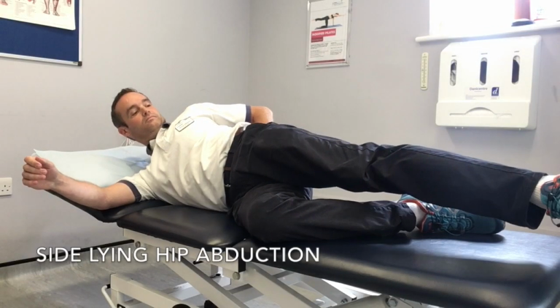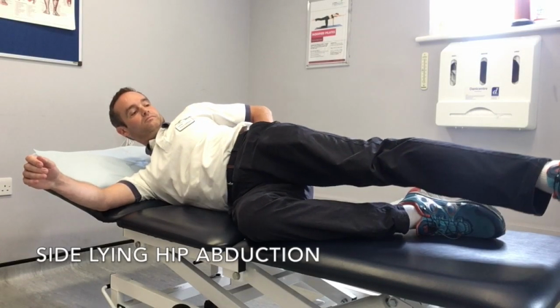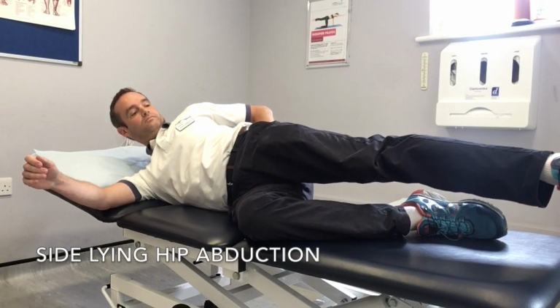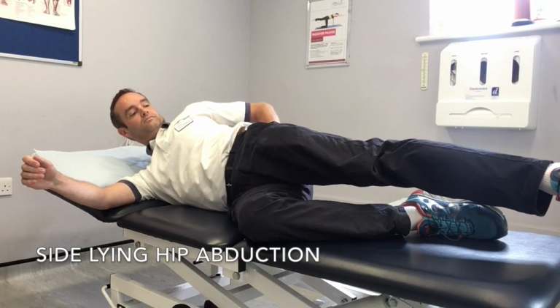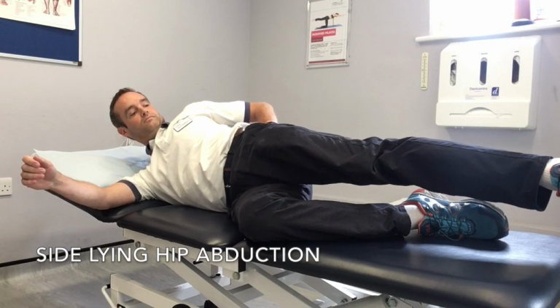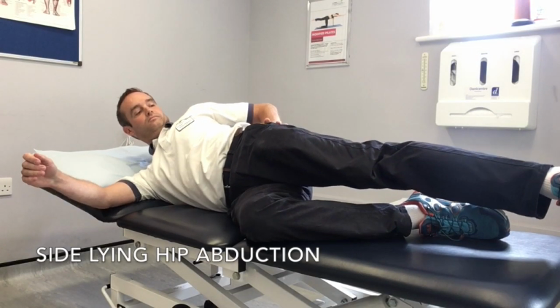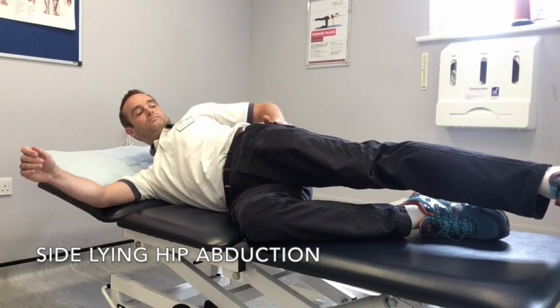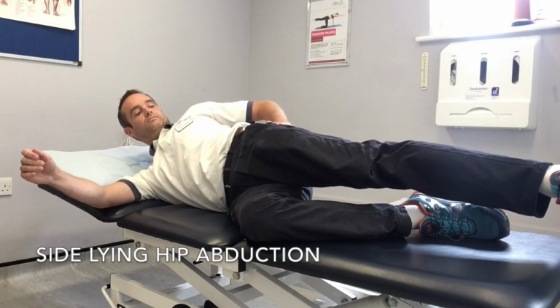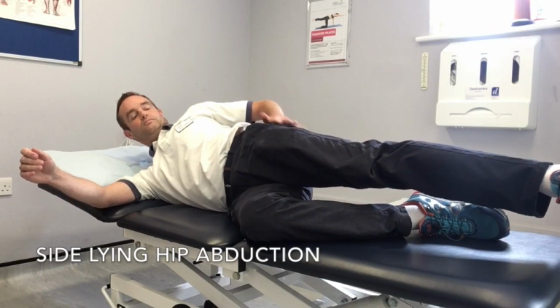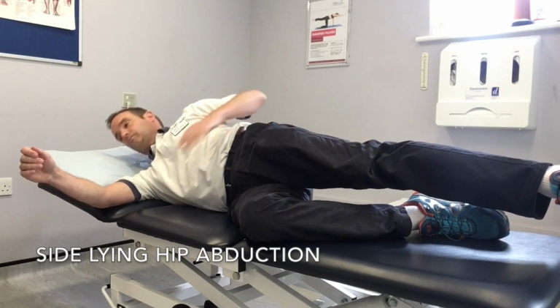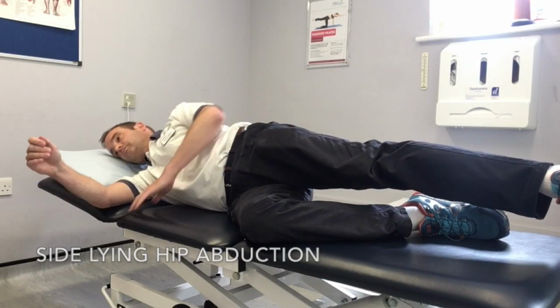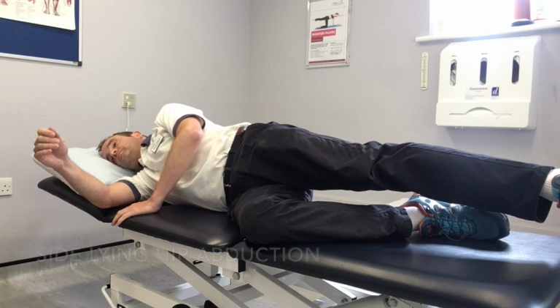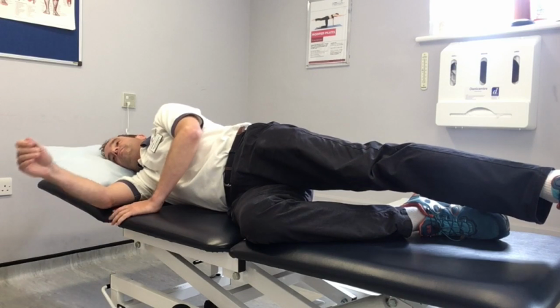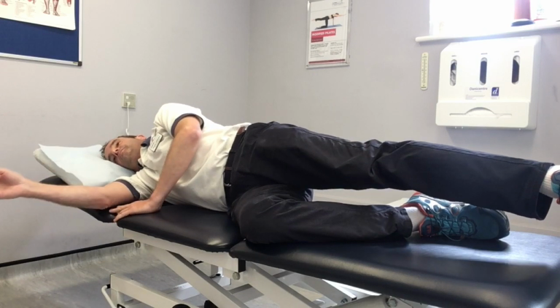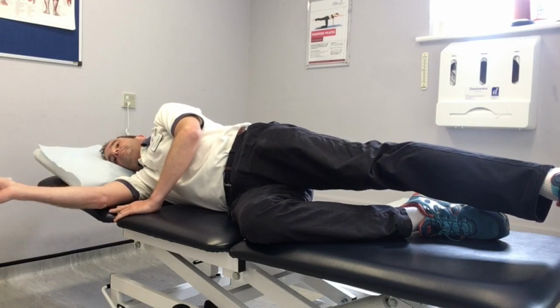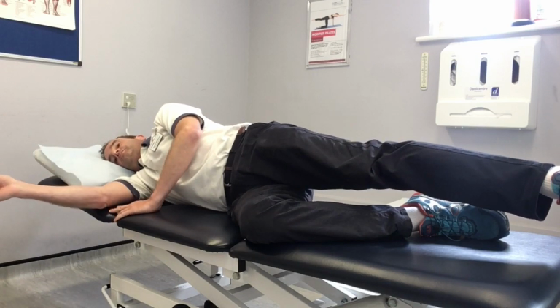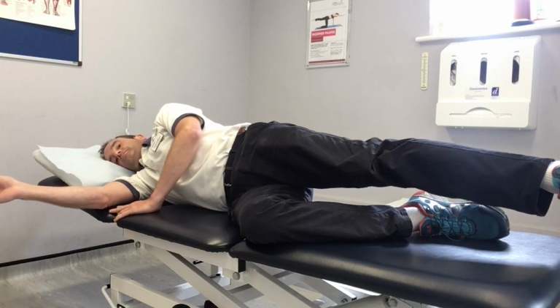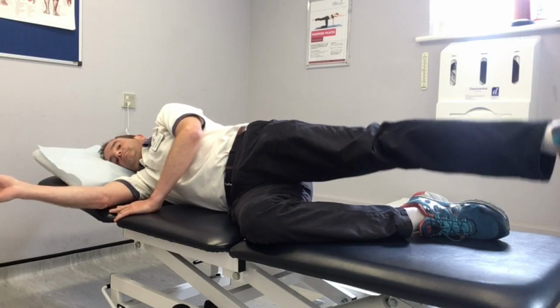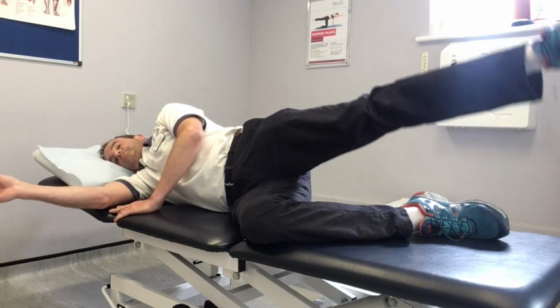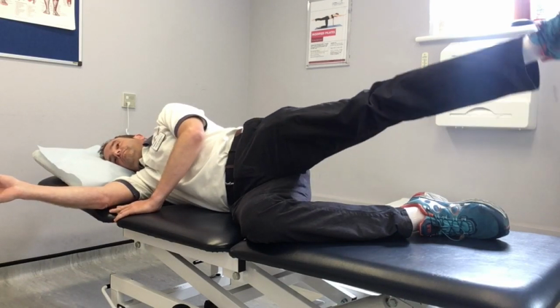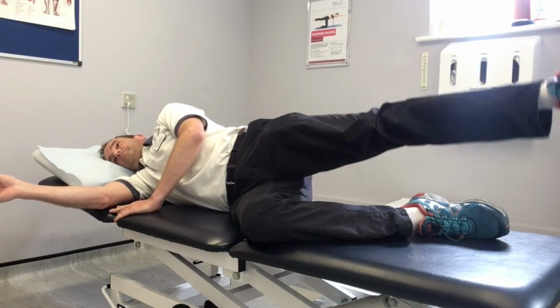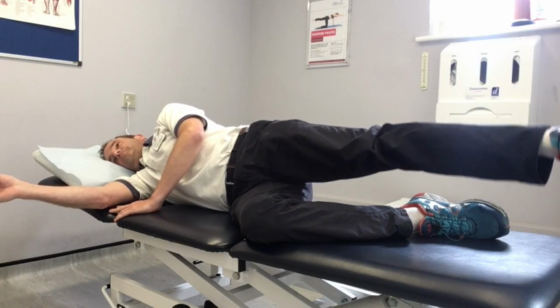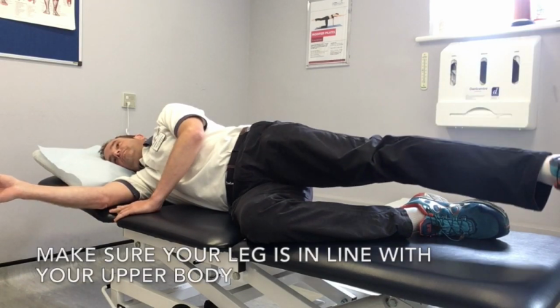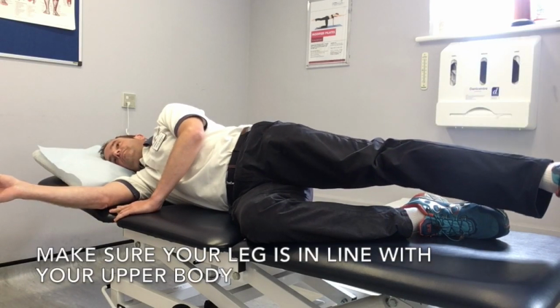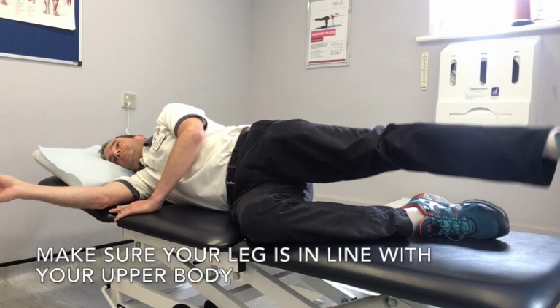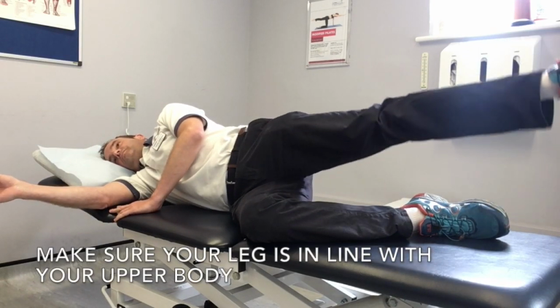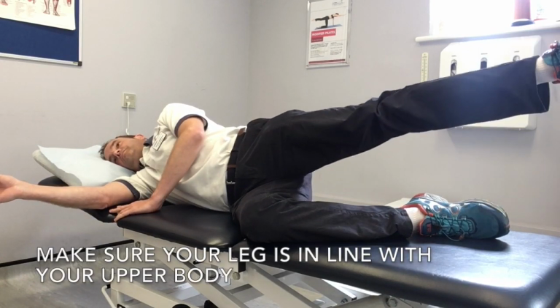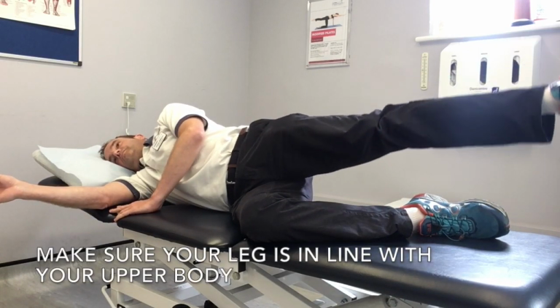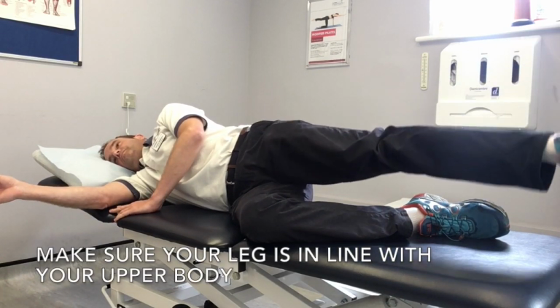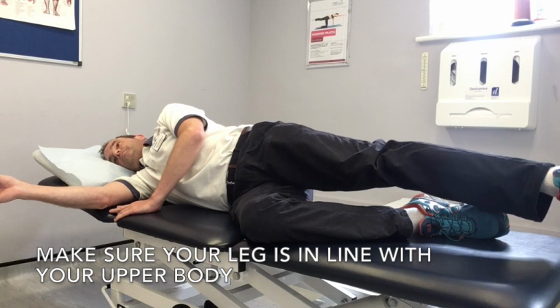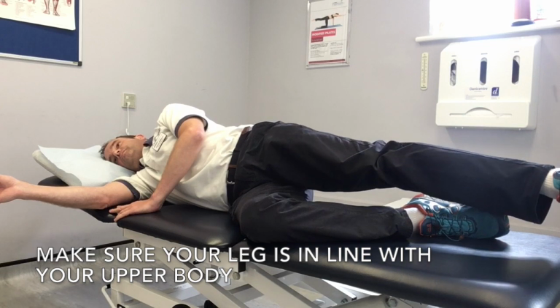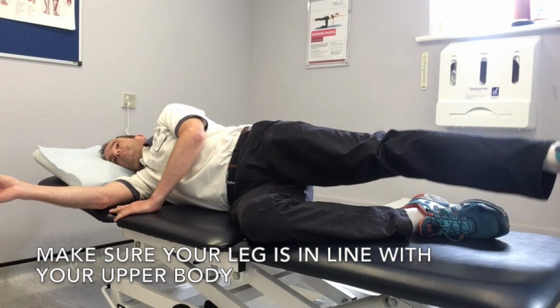Sideline hip abduction is a good exercise for strengthening of the hip and is also a good exercise in certain conditions such as femoracetabular impingement.